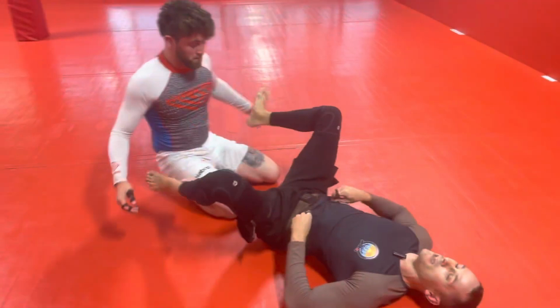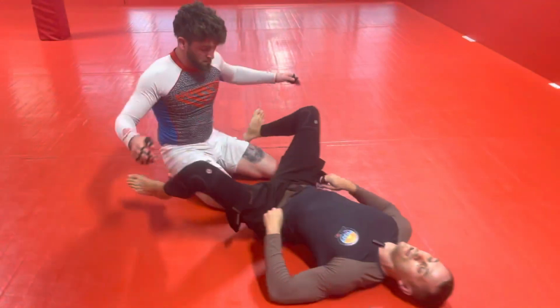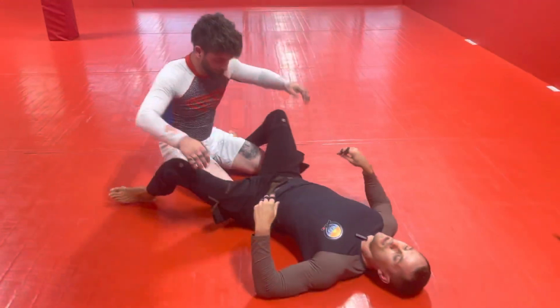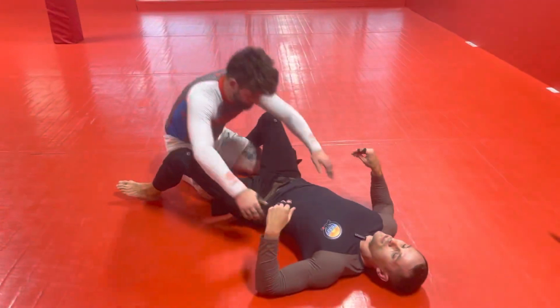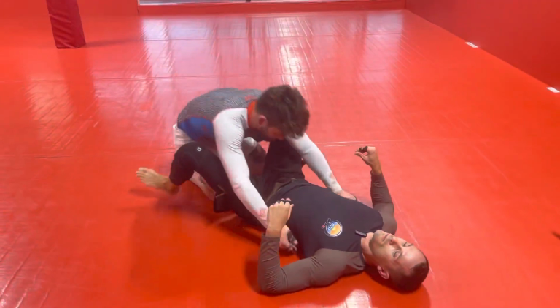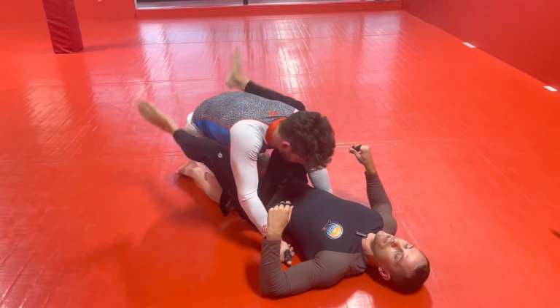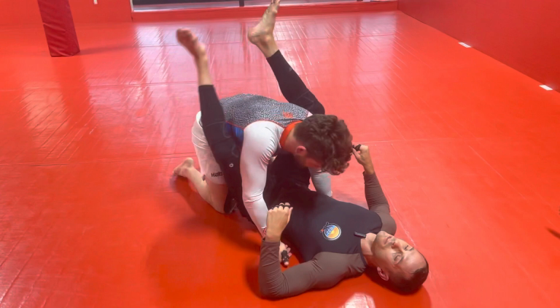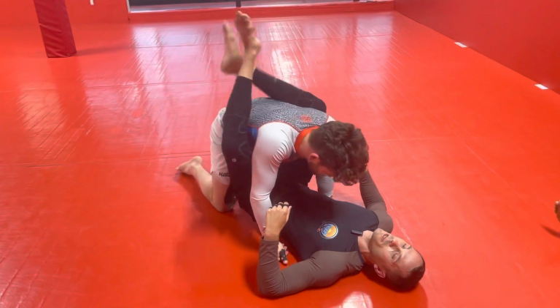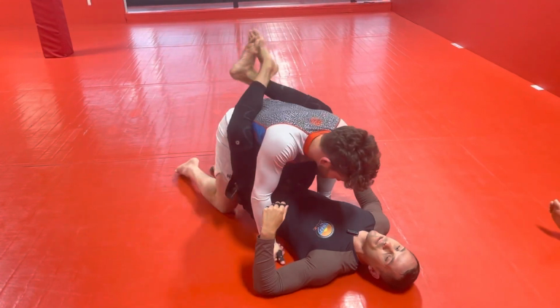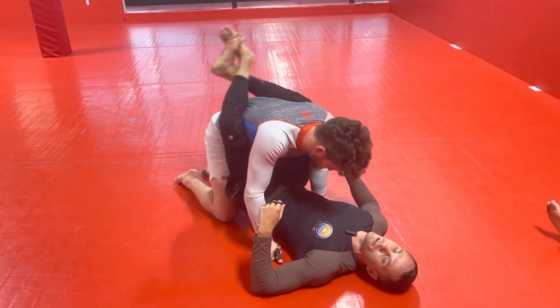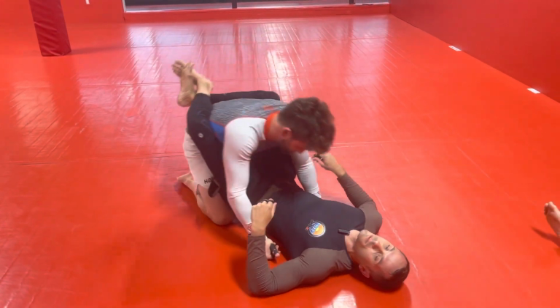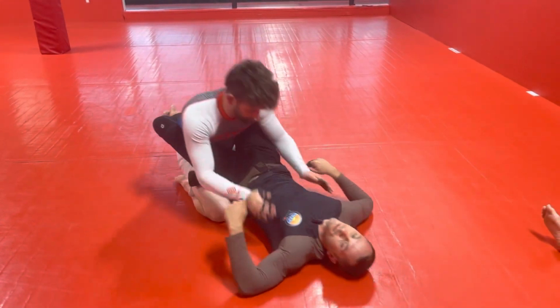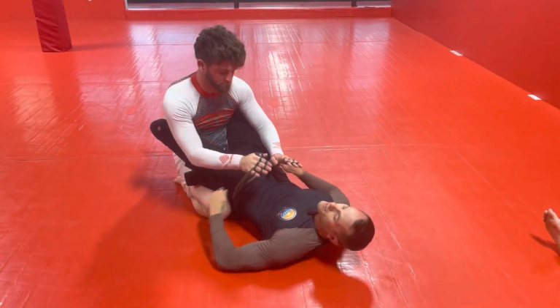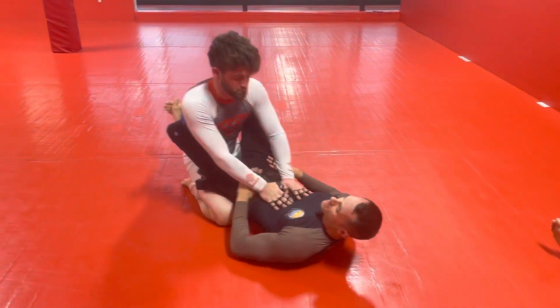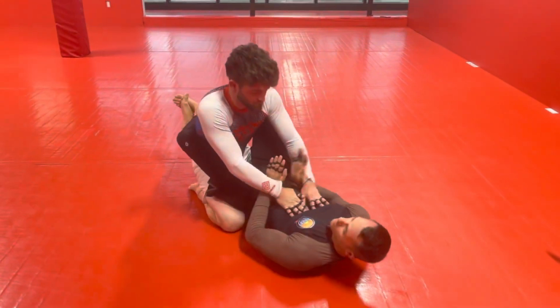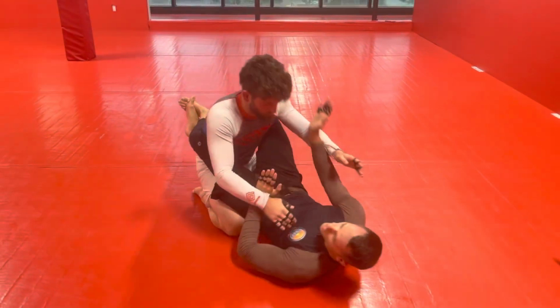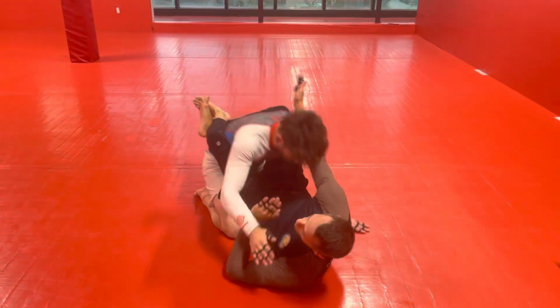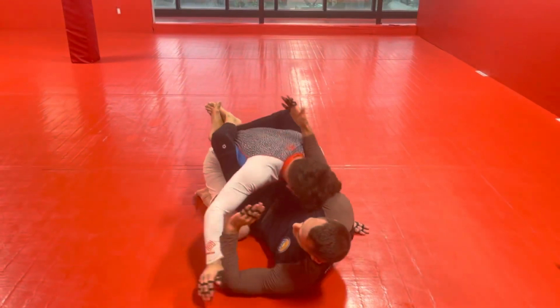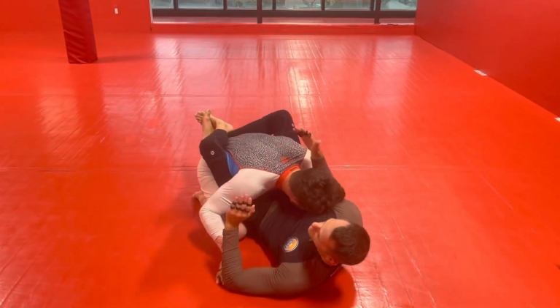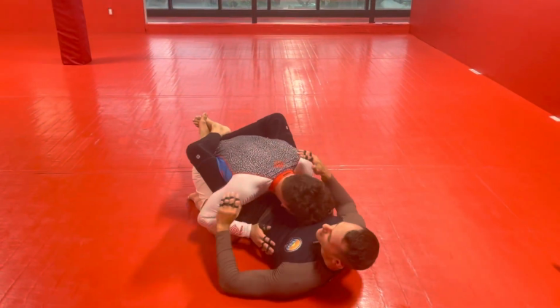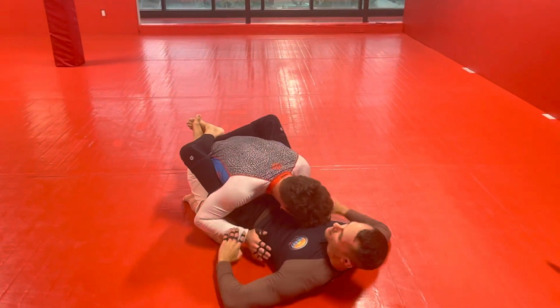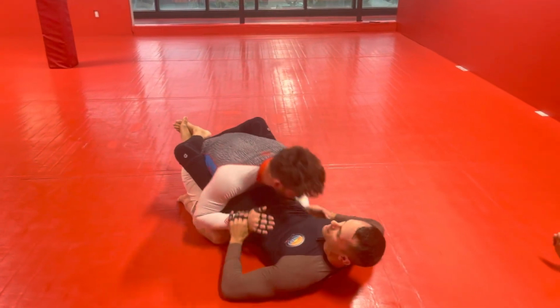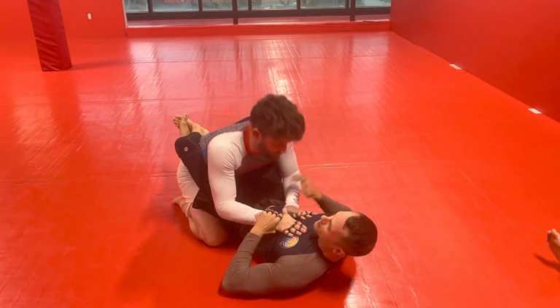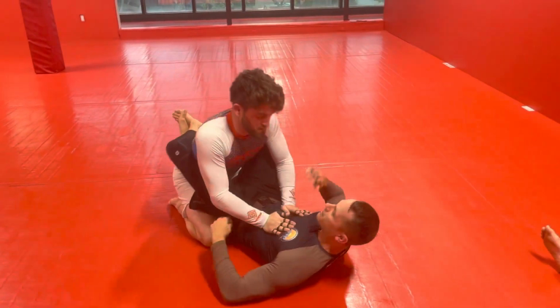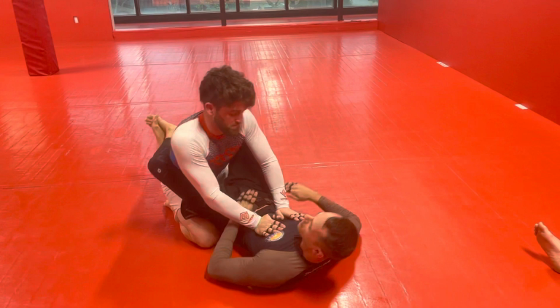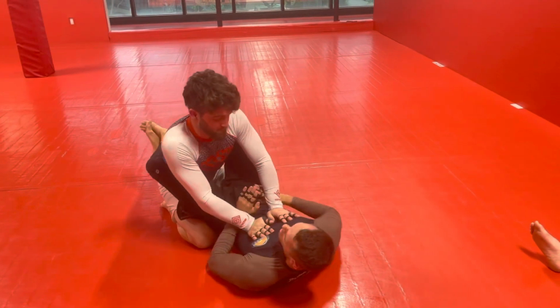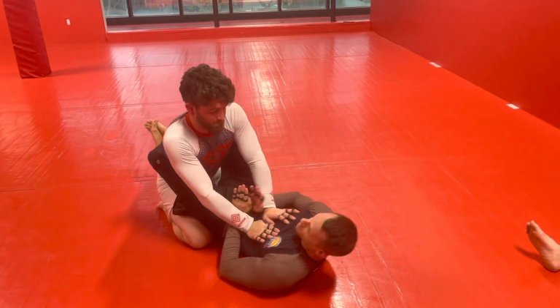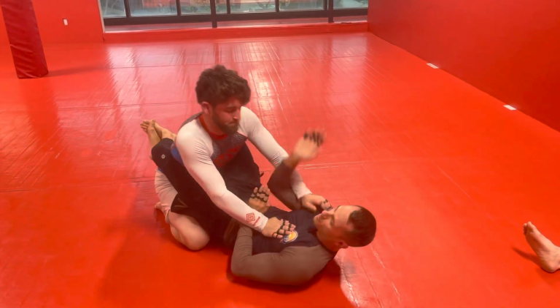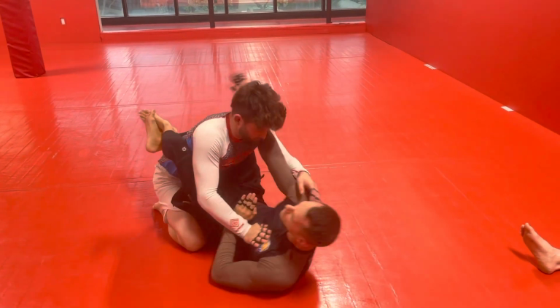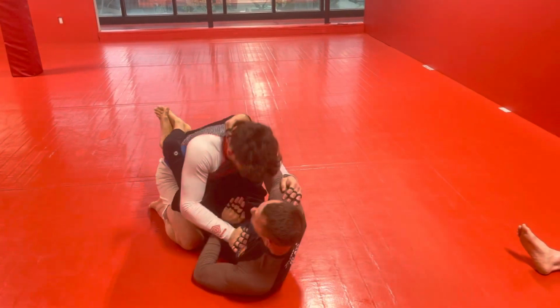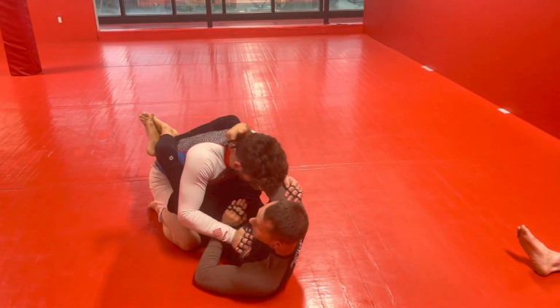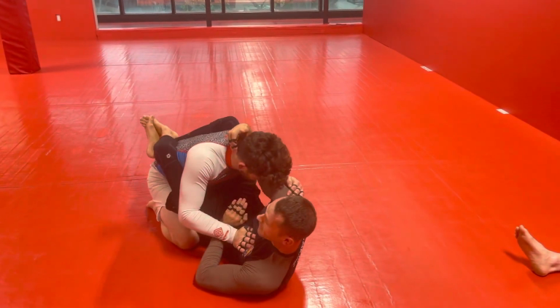So there's a little more realistic situation of how you'll hit this move. We're reaching, pummeling in — that's going to happen a lot. They're going to be here, here, here. We're going to pummel in, you swim to the back of the neck.